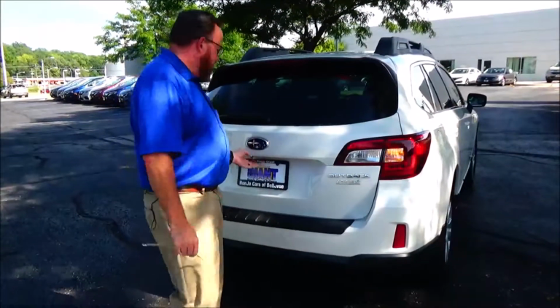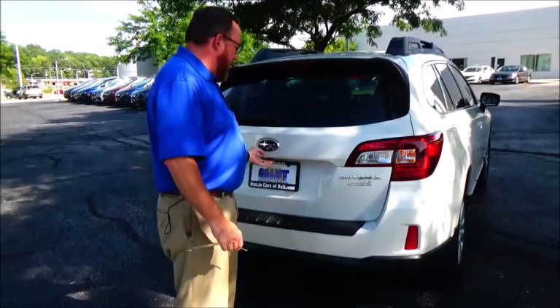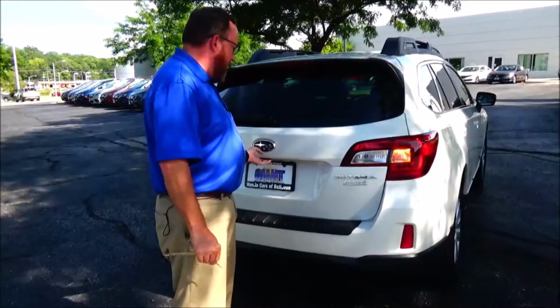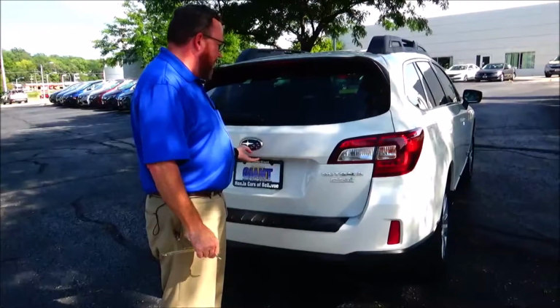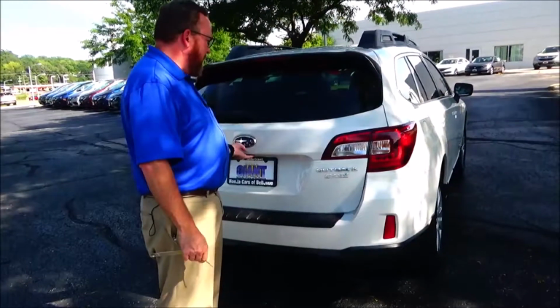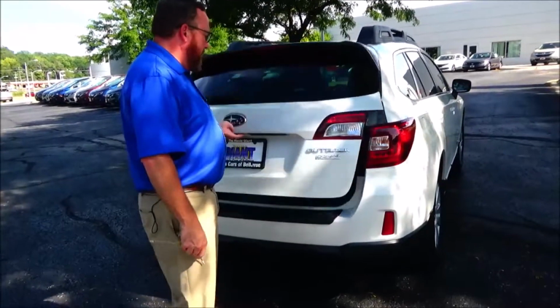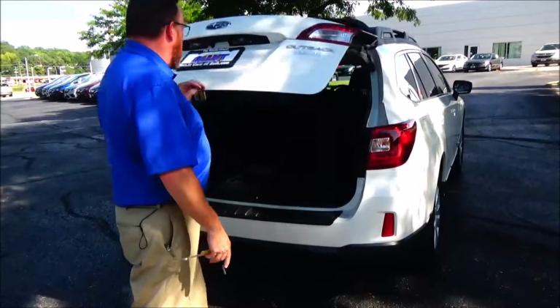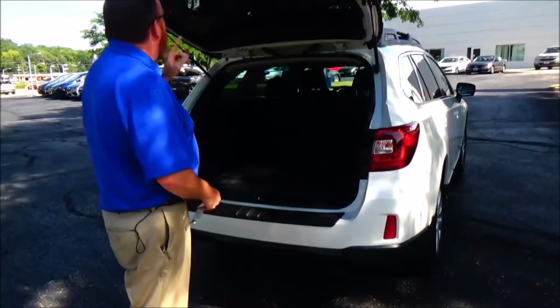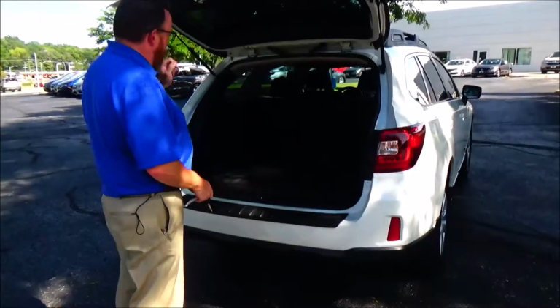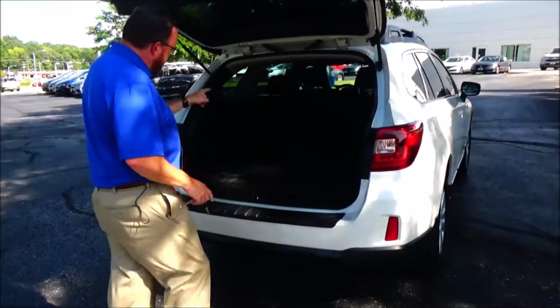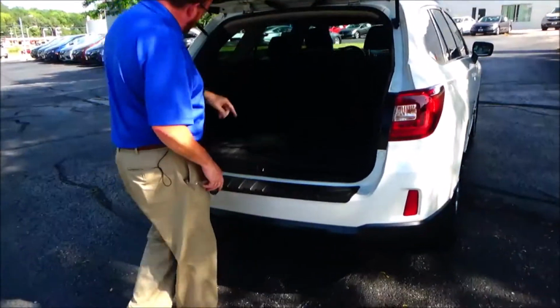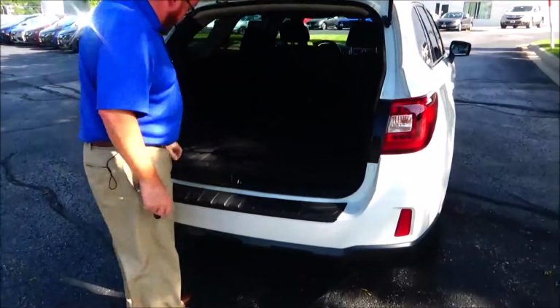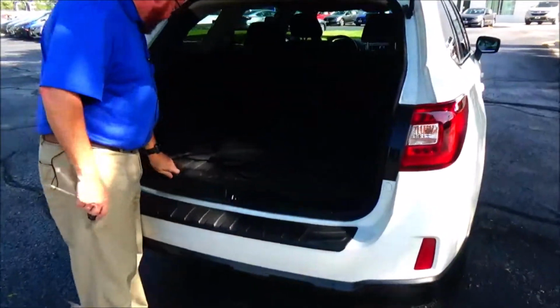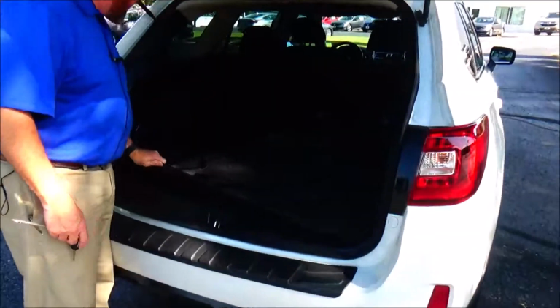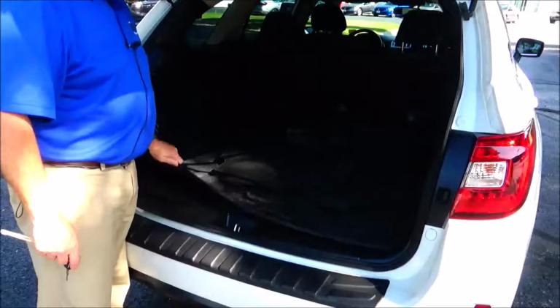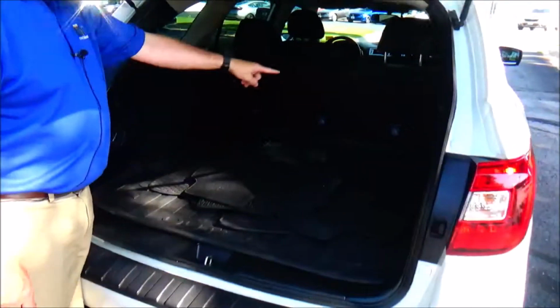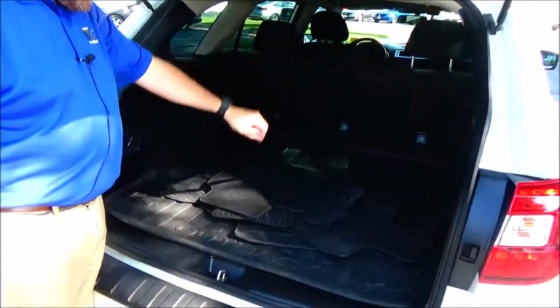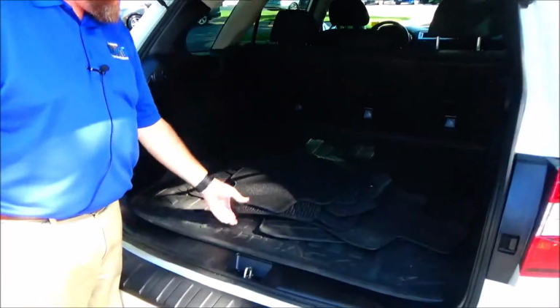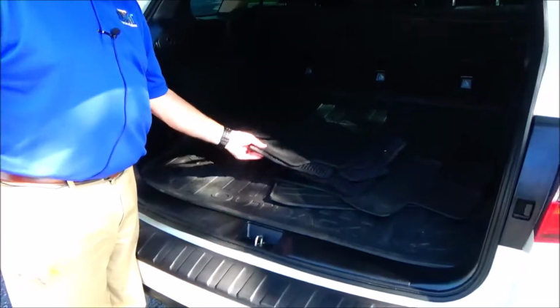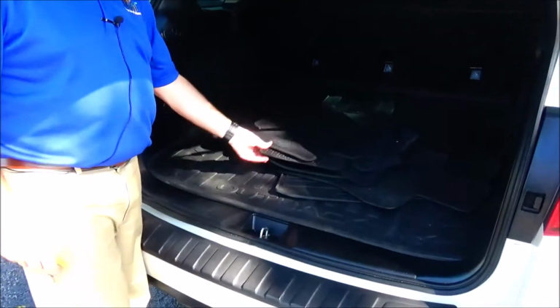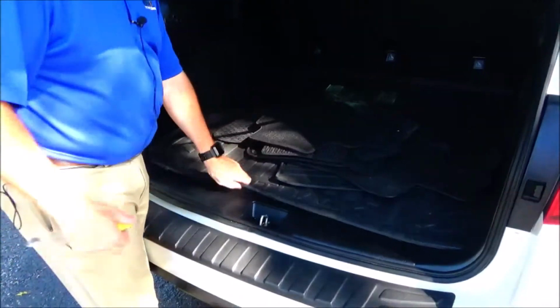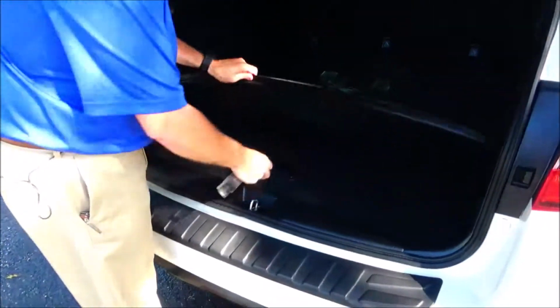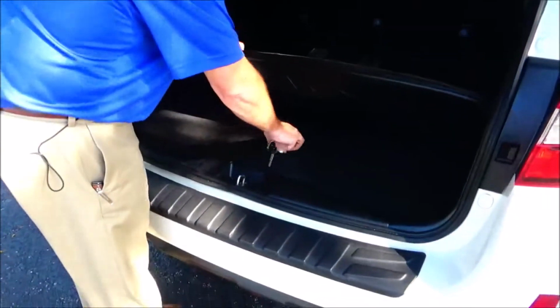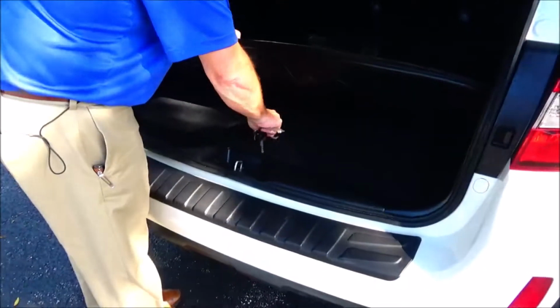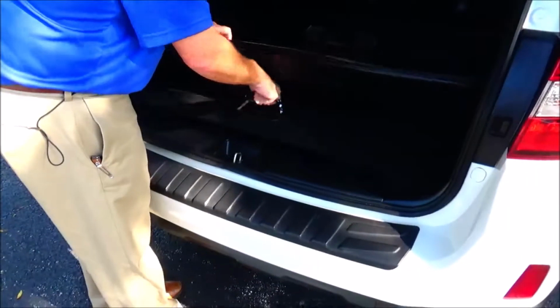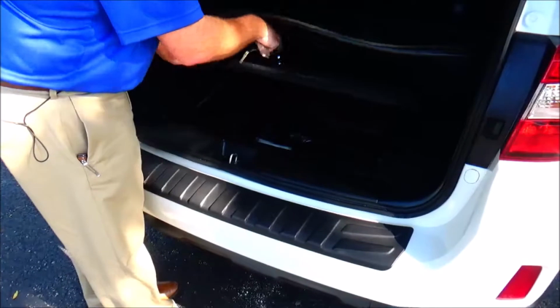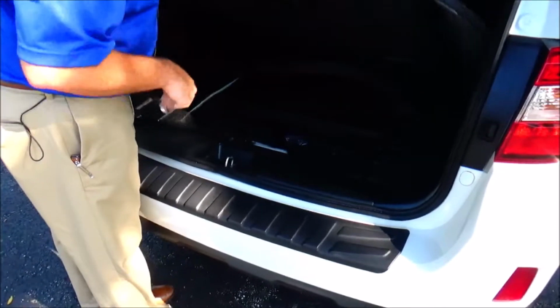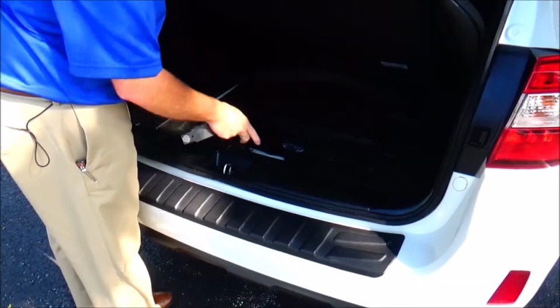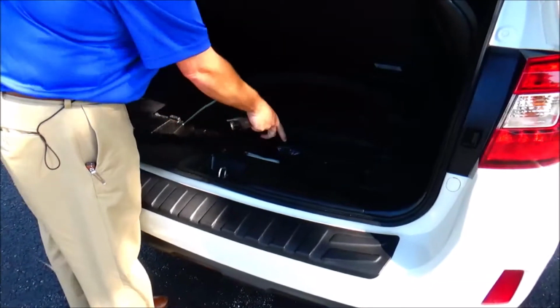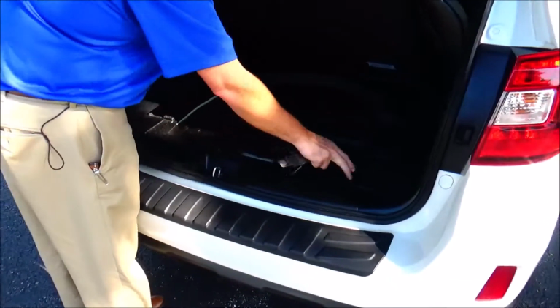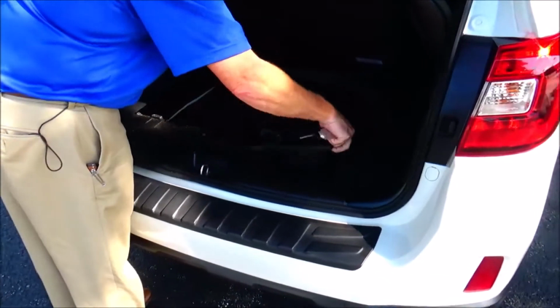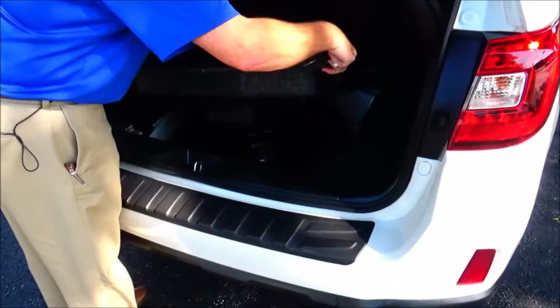Lock the brake in the back, backup camera, 60/40 fold-down seat. It's got the cargo liner on the back of the seats in here, carpeted and all-season mats. Storage, jack and tools, and spare tire underneath.